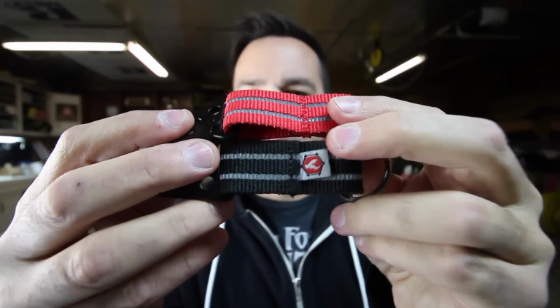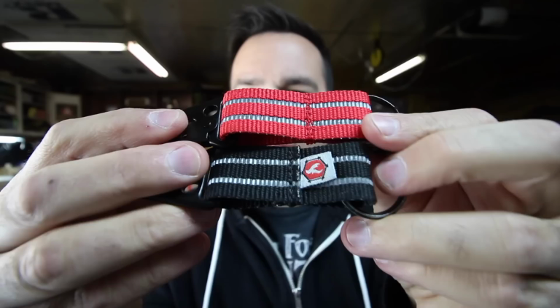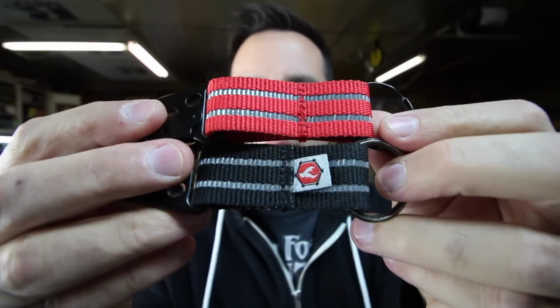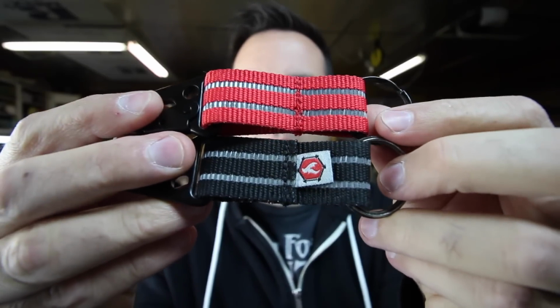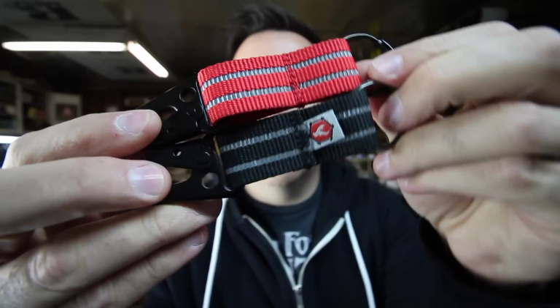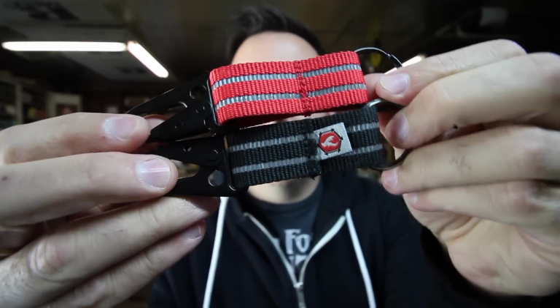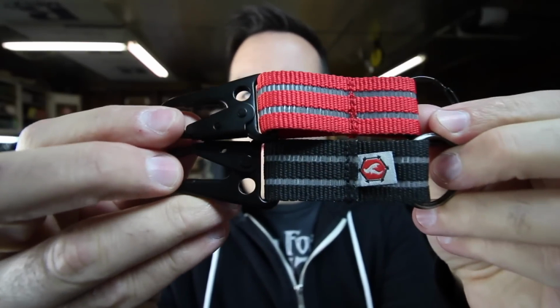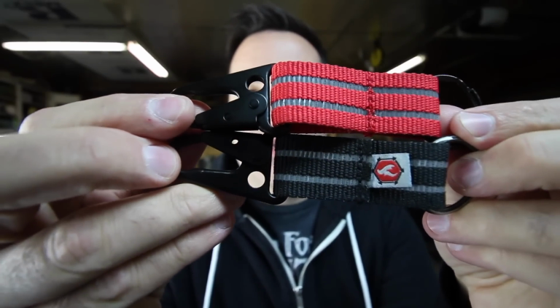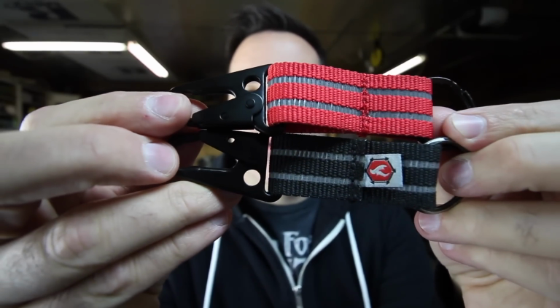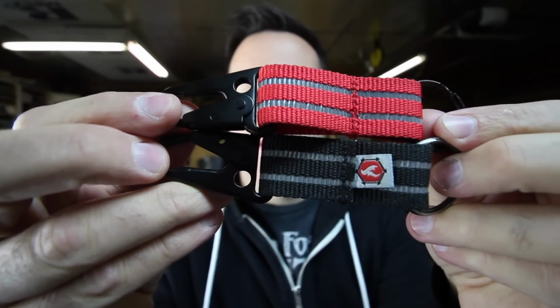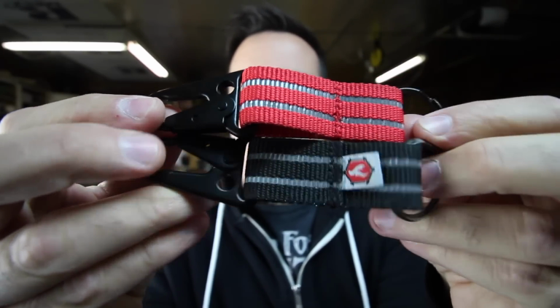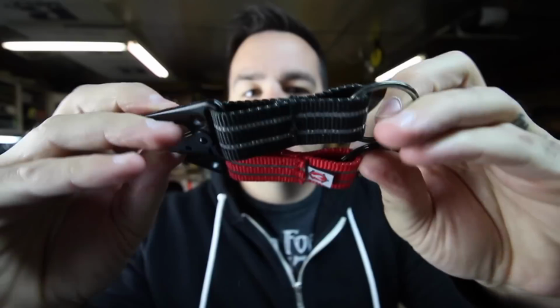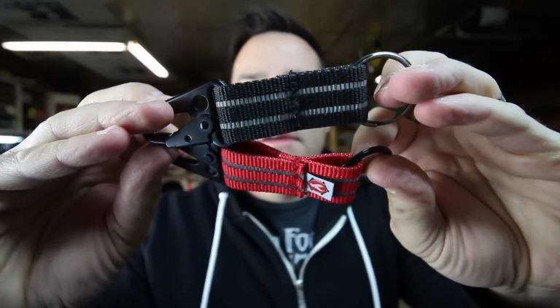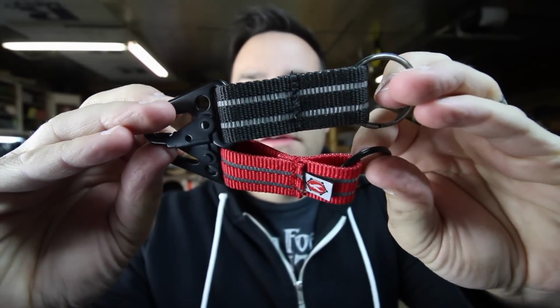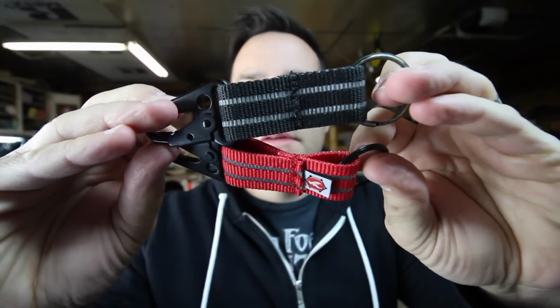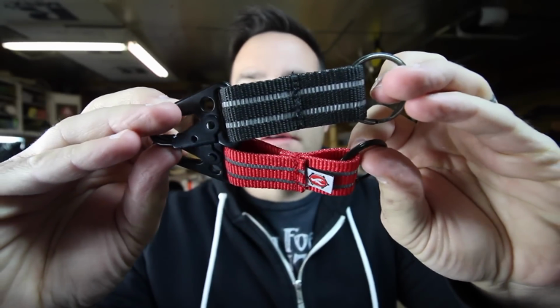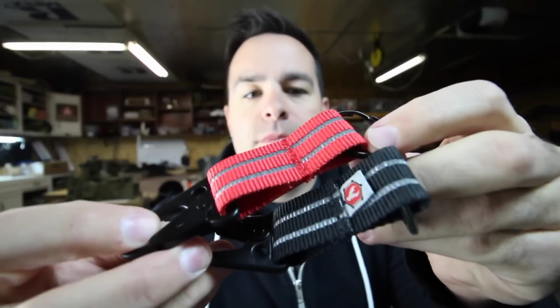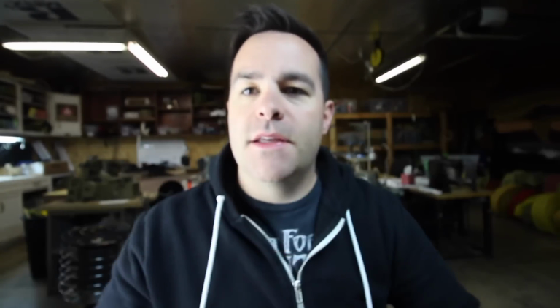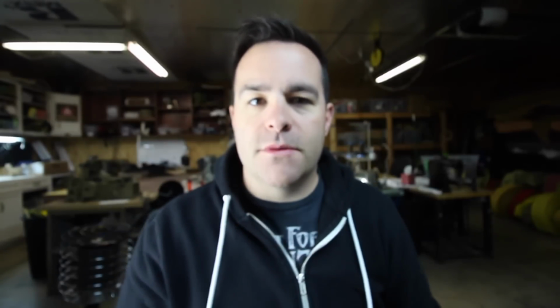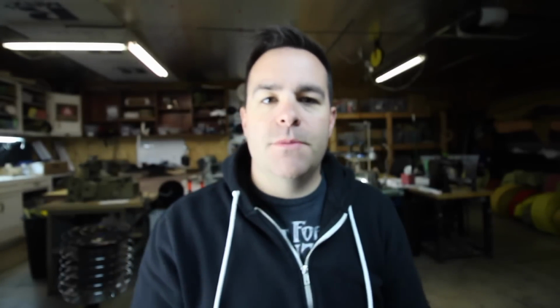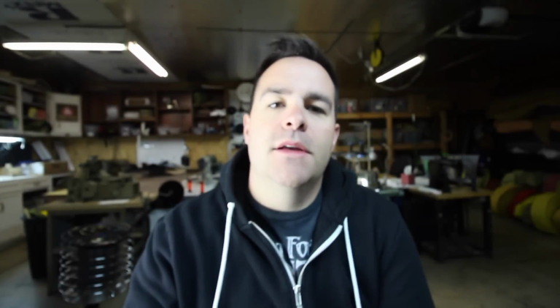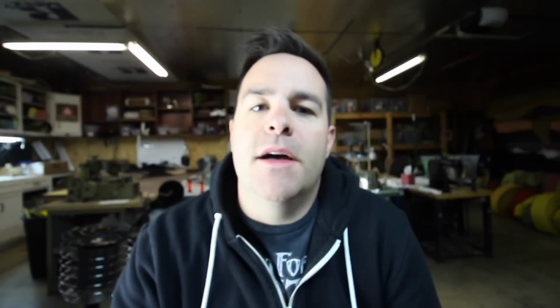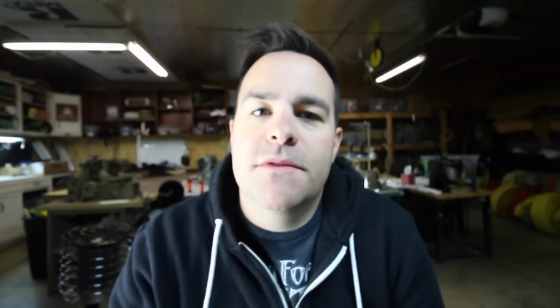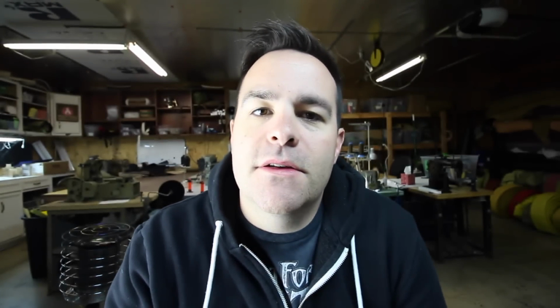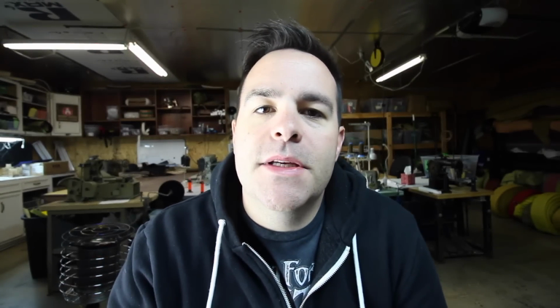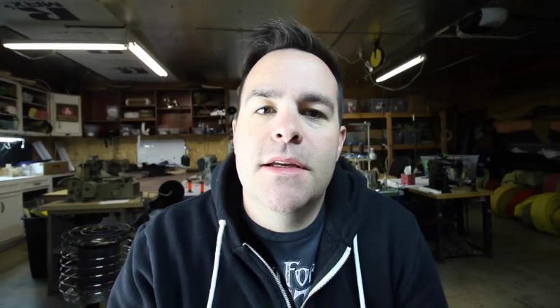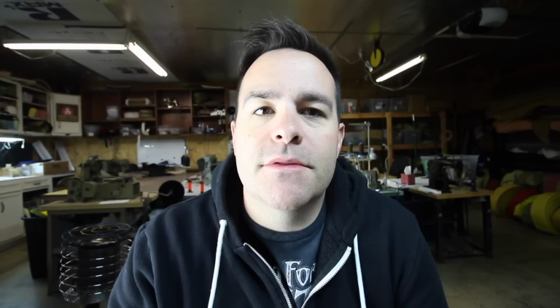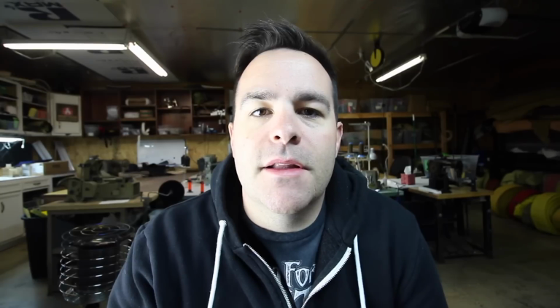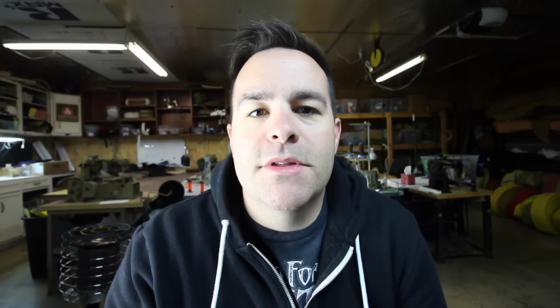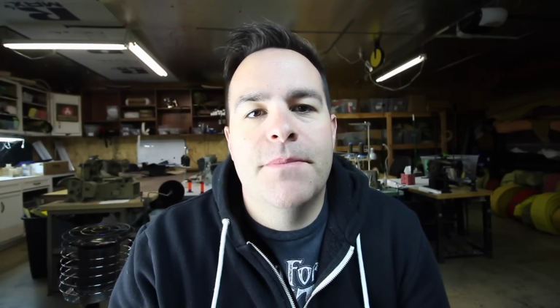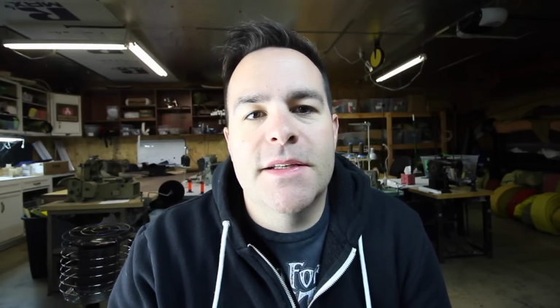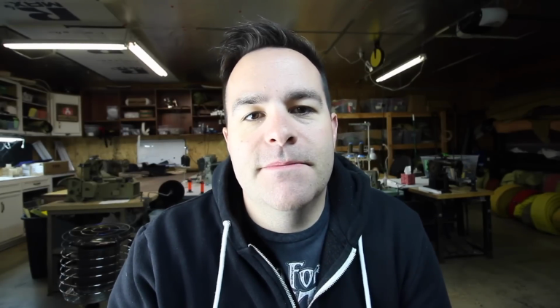So these are the two that are in stock now — the red and the black. They're $19 with free shipping. Thanks for taking a look at the website, take a browse around, and let me know what you think. Thanks guys, bye!